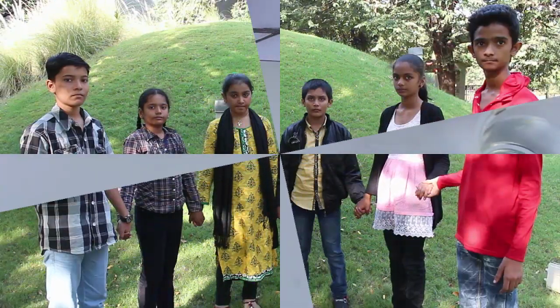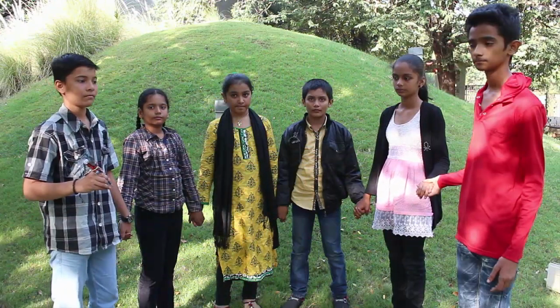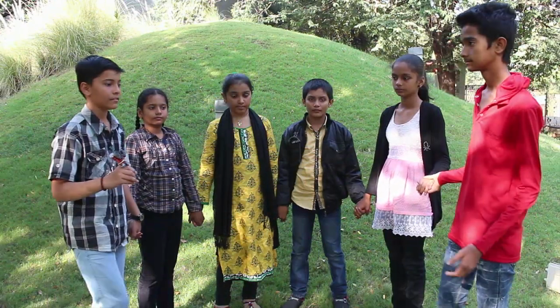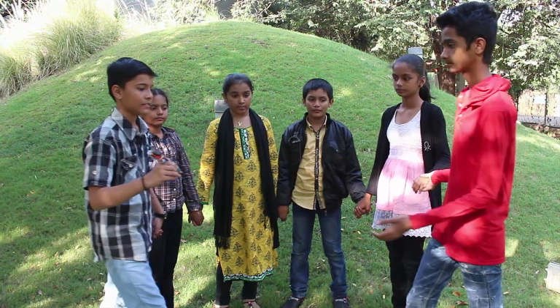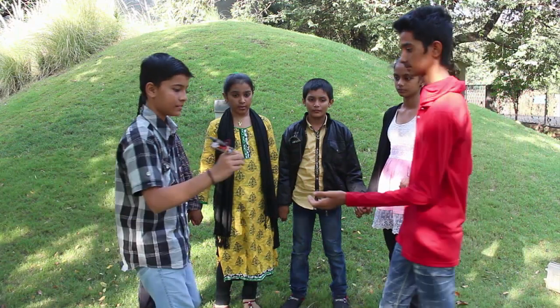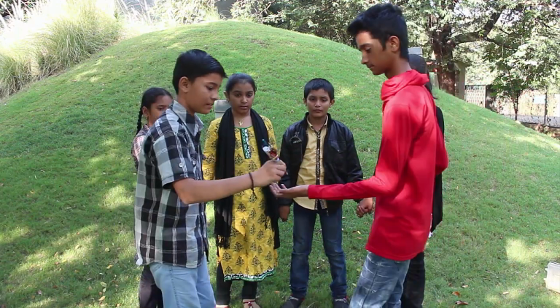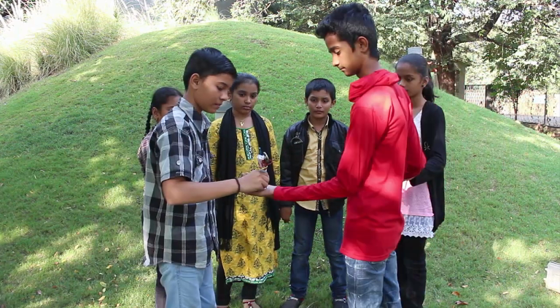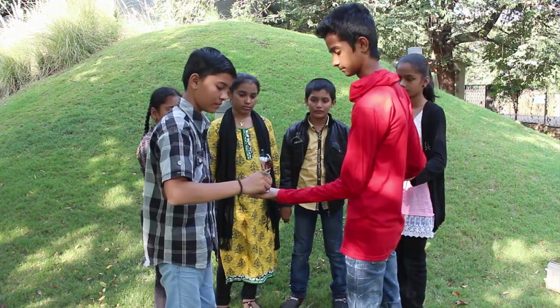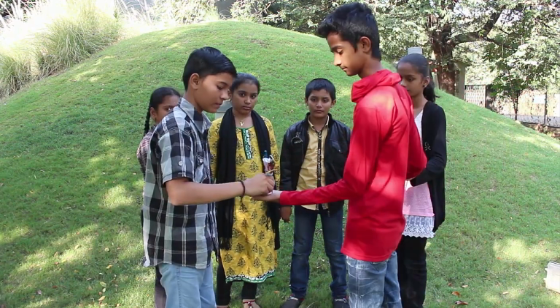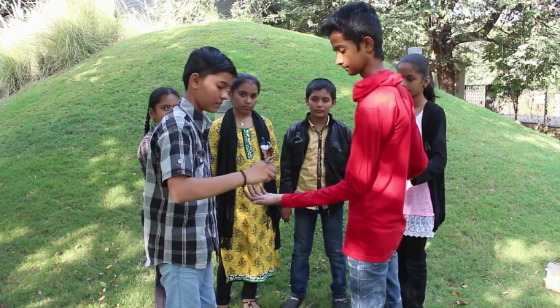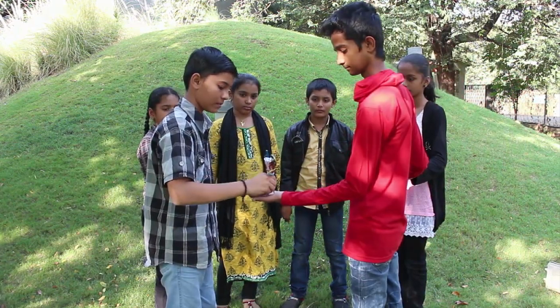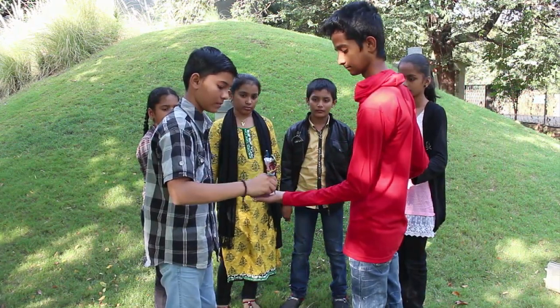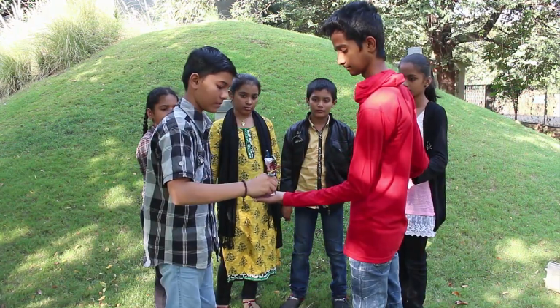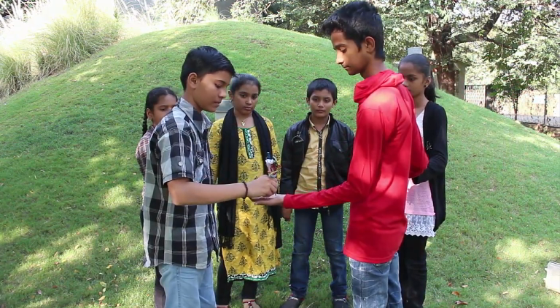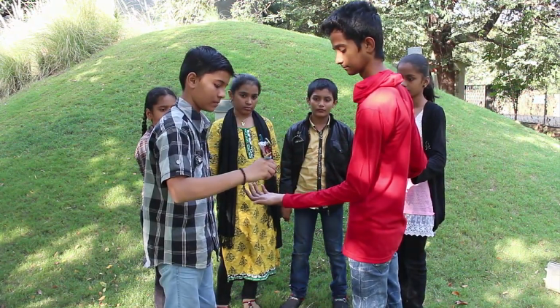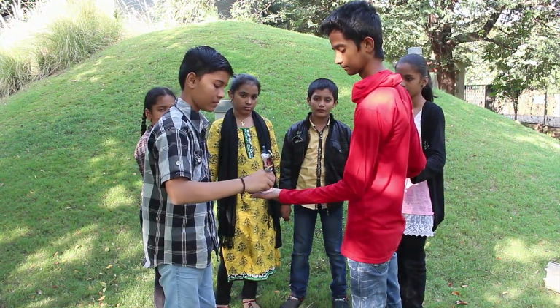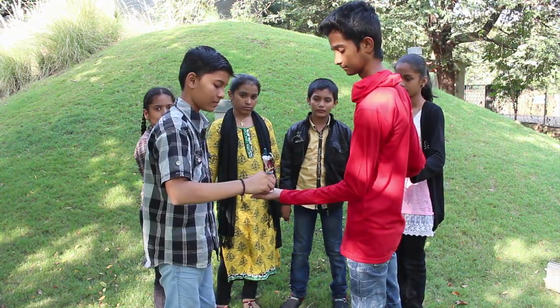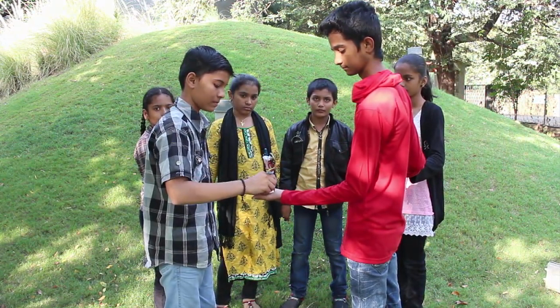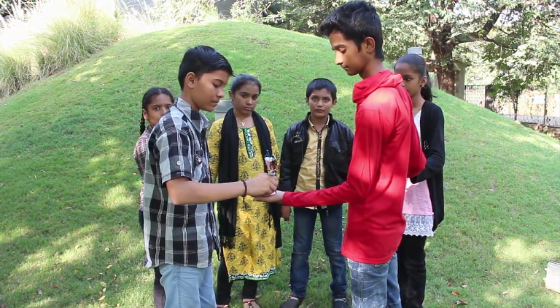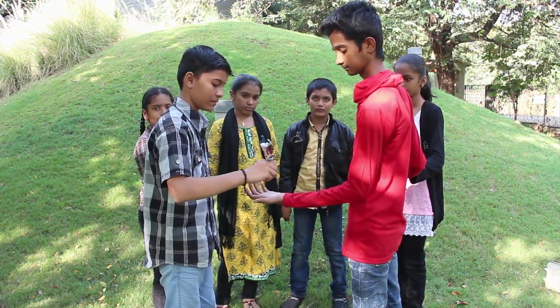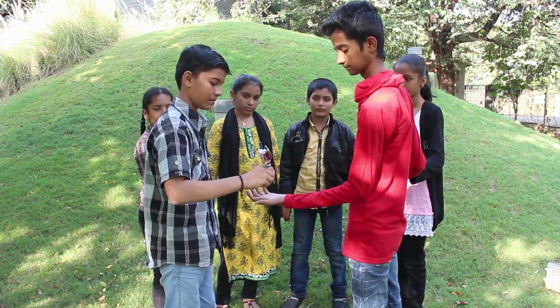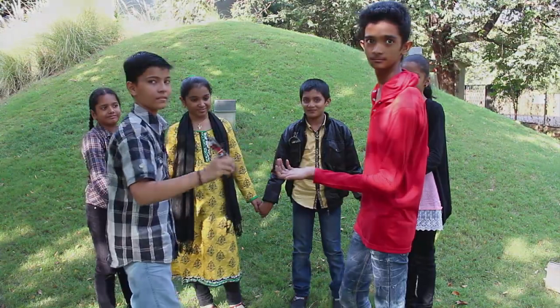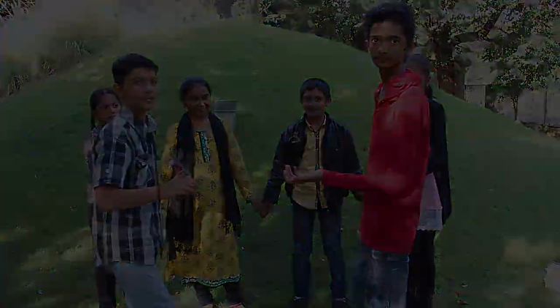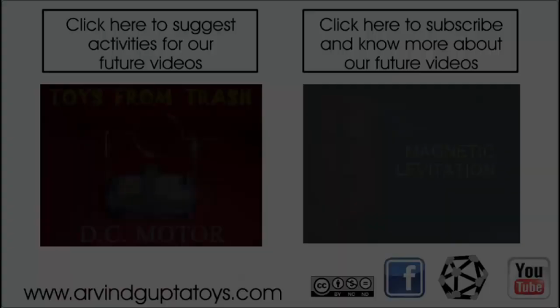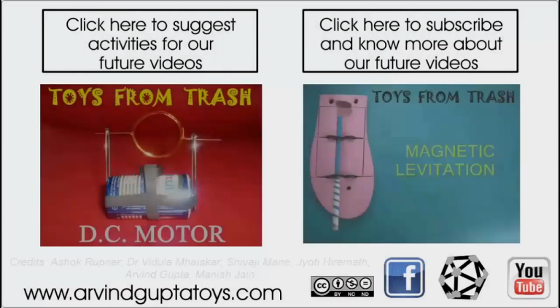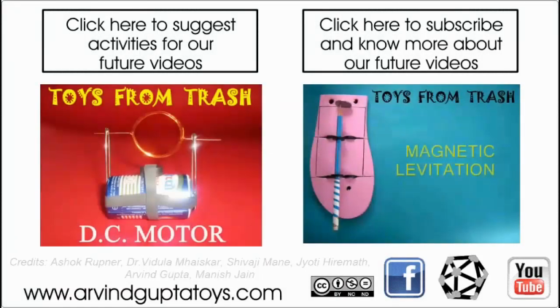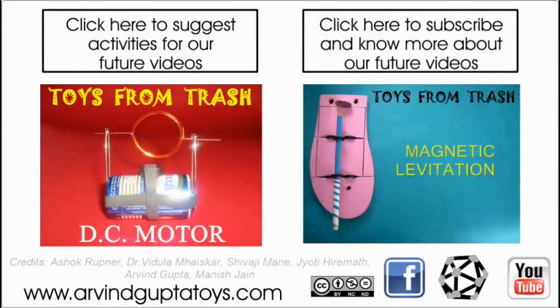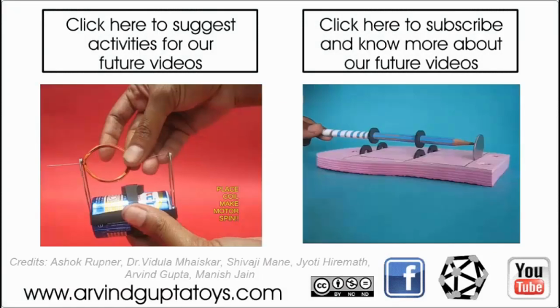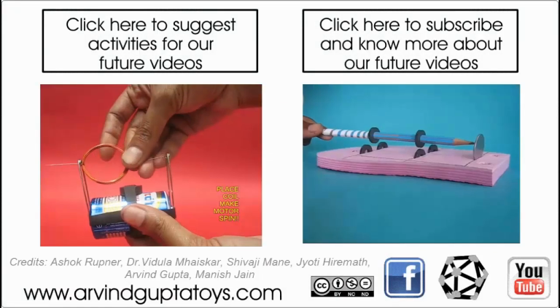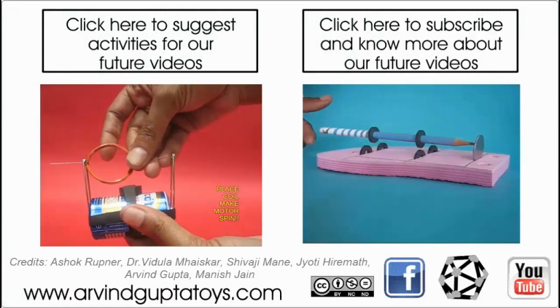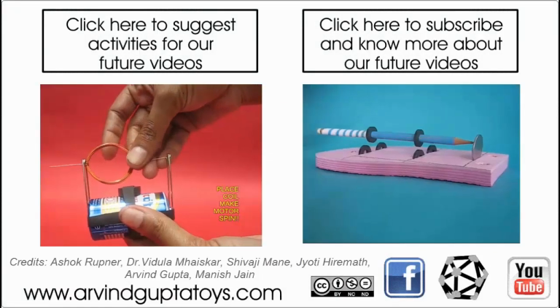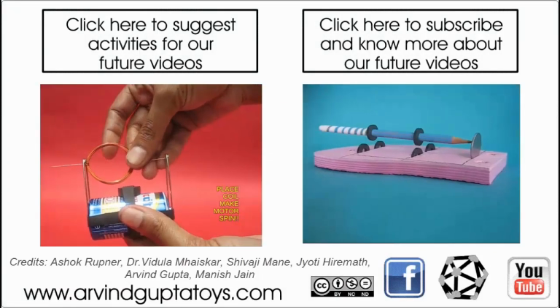We have all heard that the human body is conductive. These children are now demonstrating exactly that fact — that the human body can carry current.